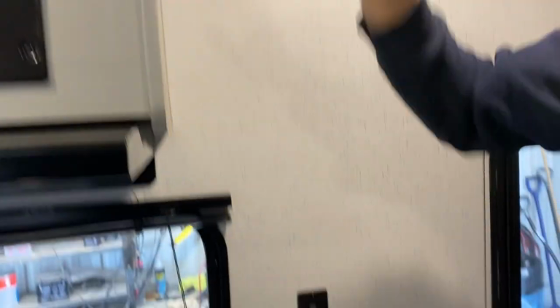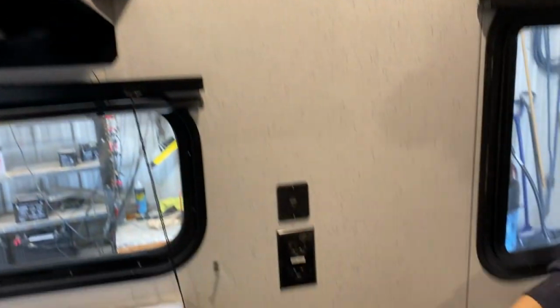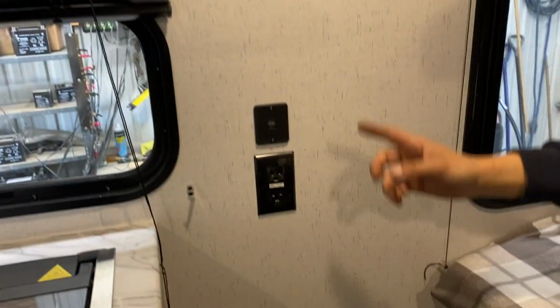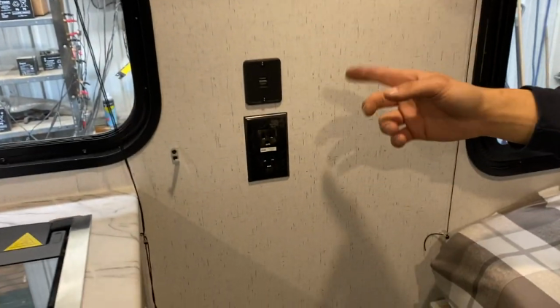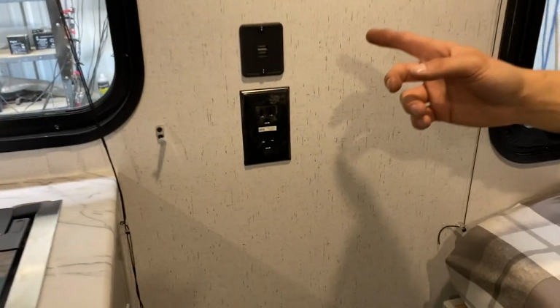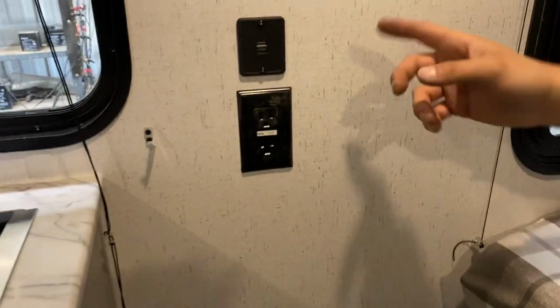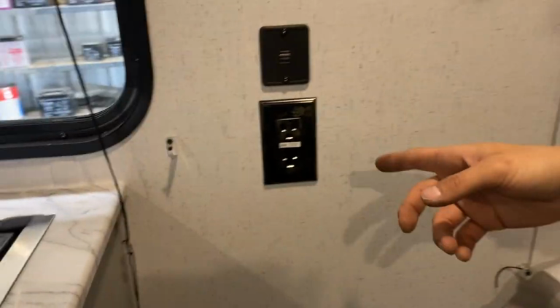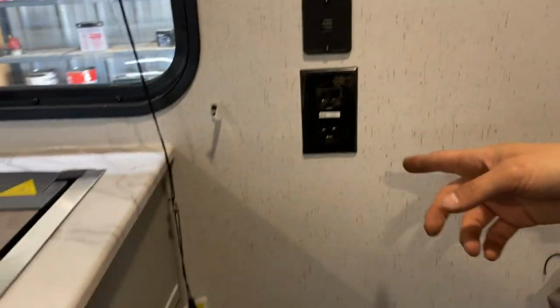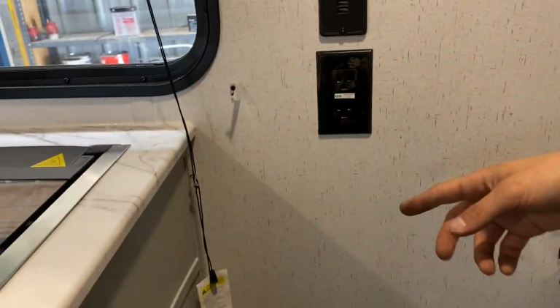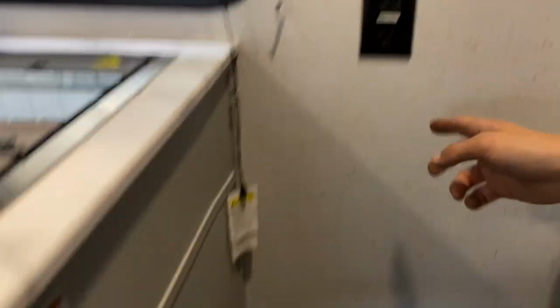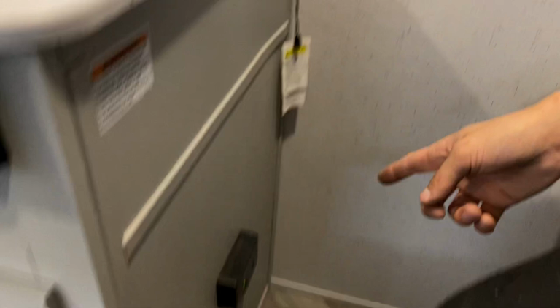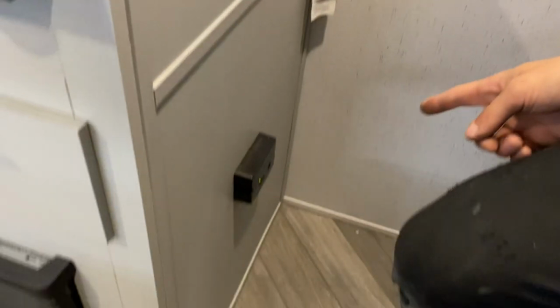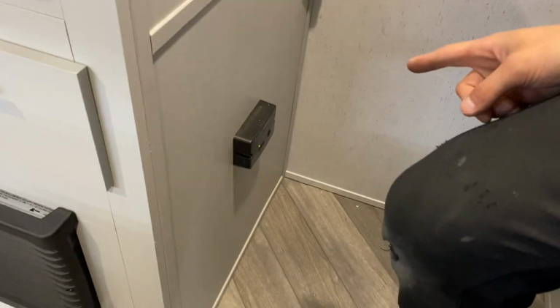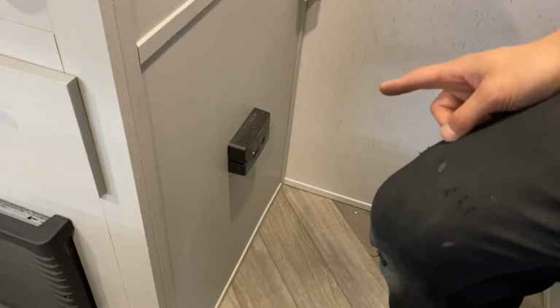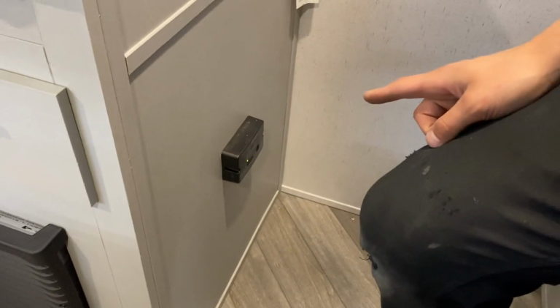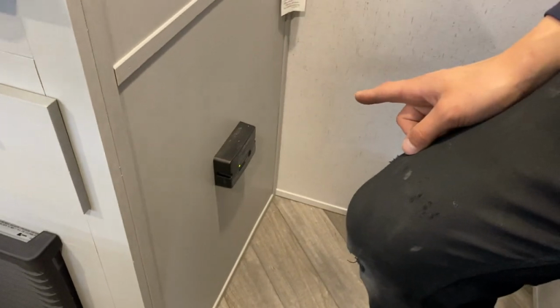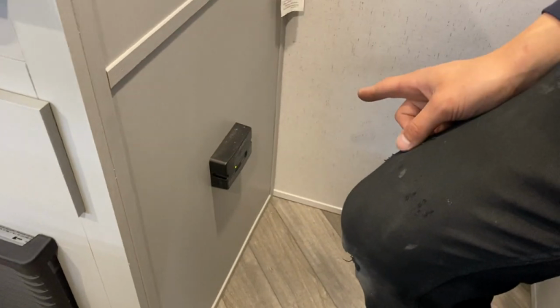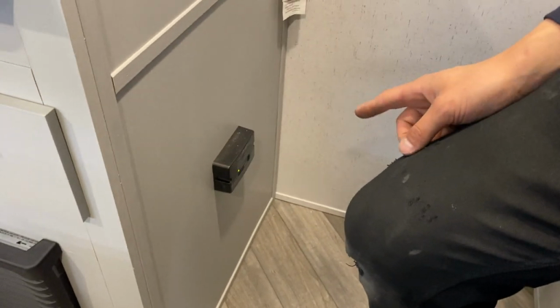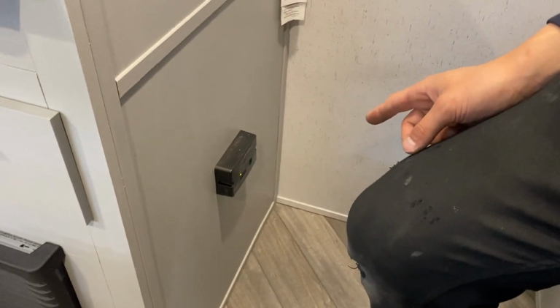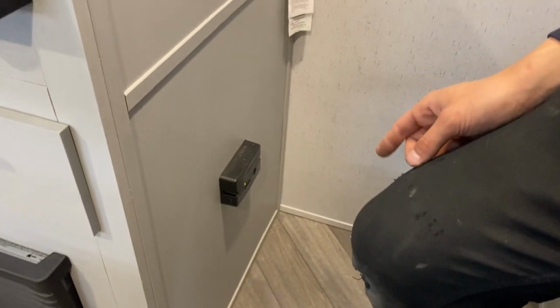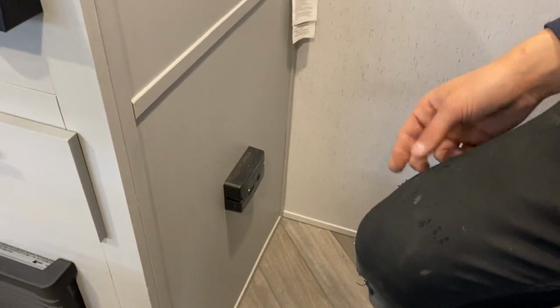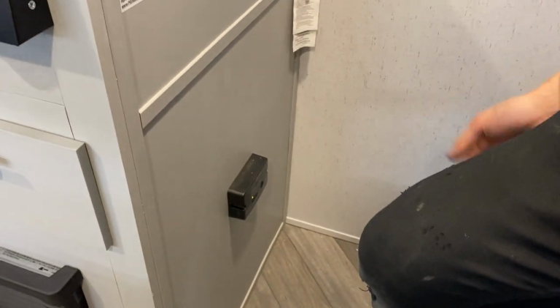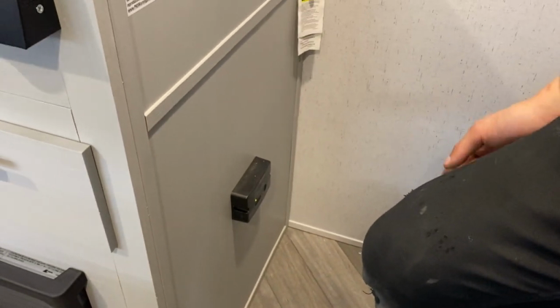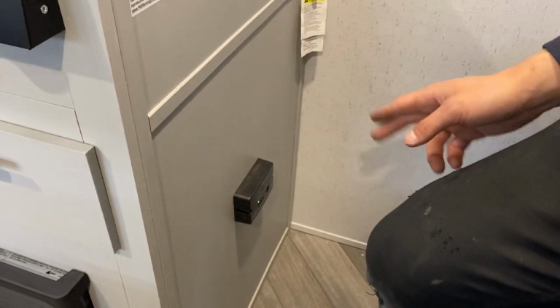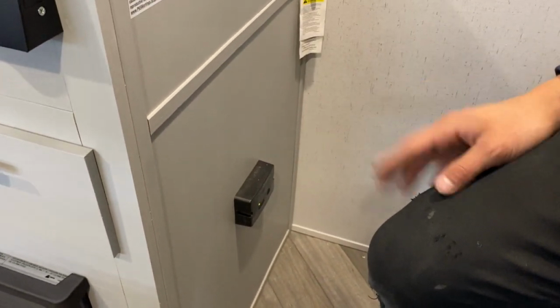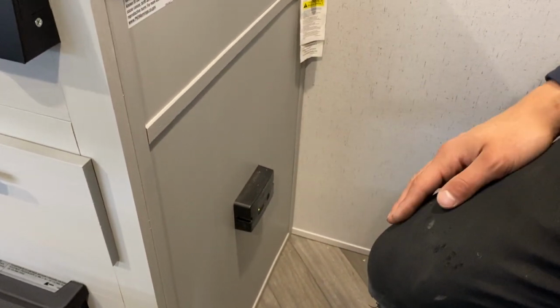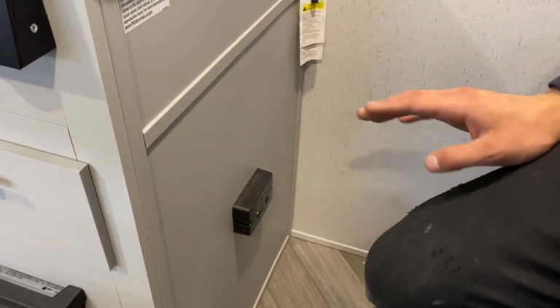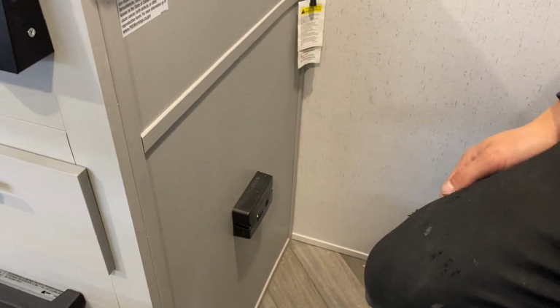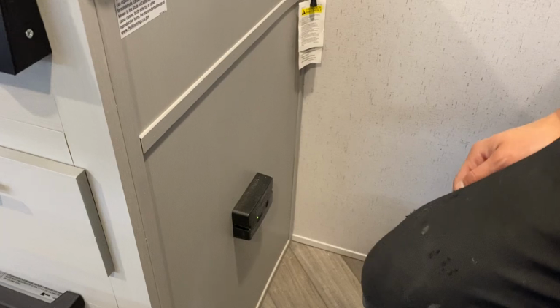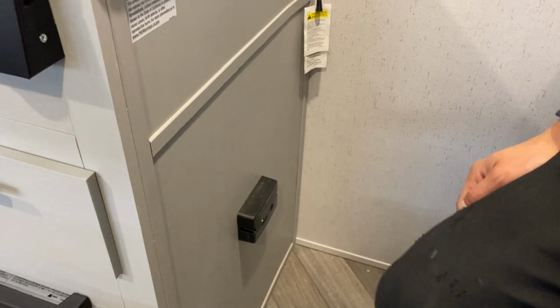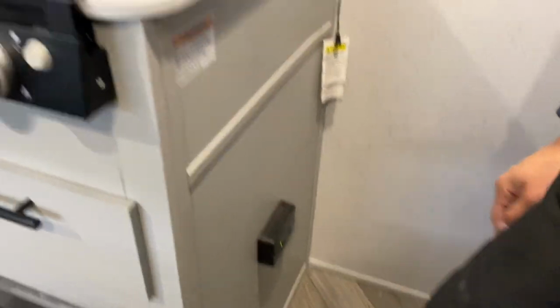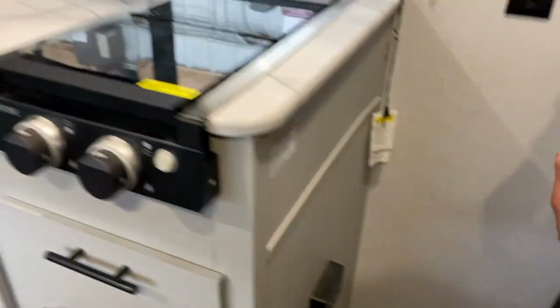Down from there you've got a USB outlet and a power outlet. That little black box is your LP detector — propane is heavier than air so it sits on the floor, and this detector will detect it and start going off just like a smoke detector would.